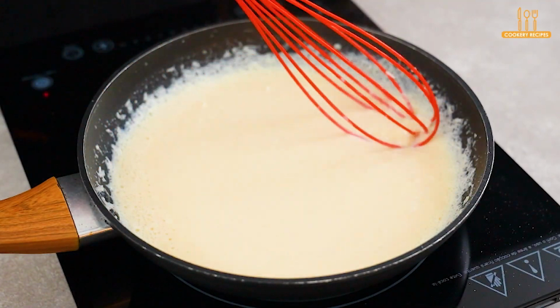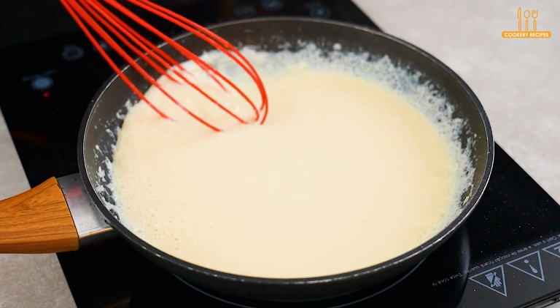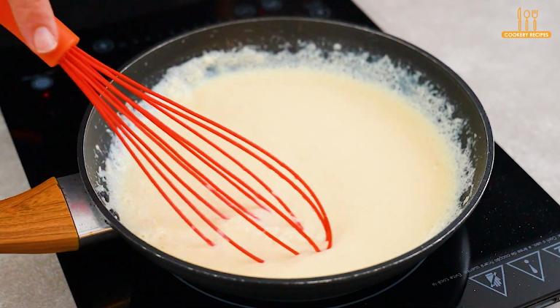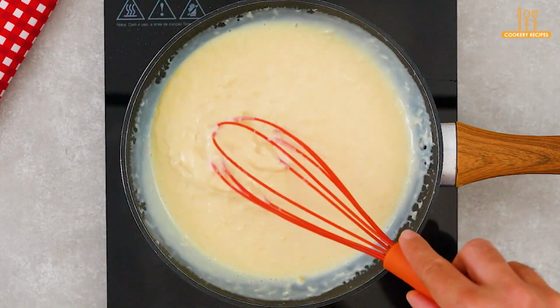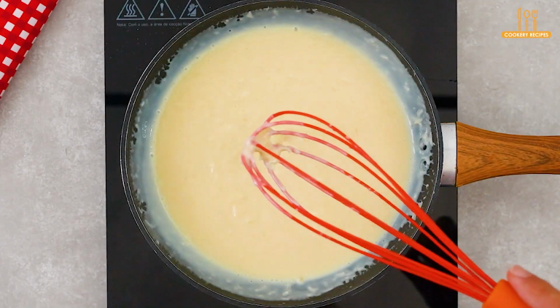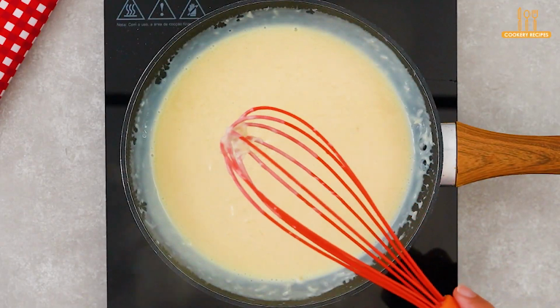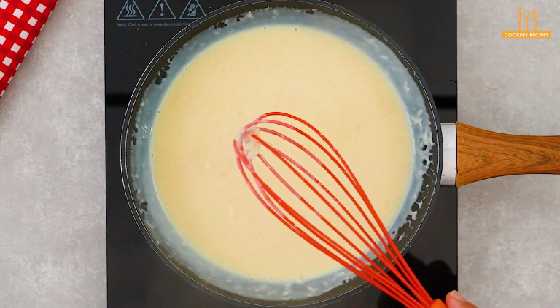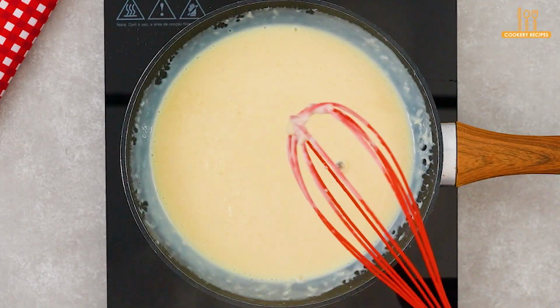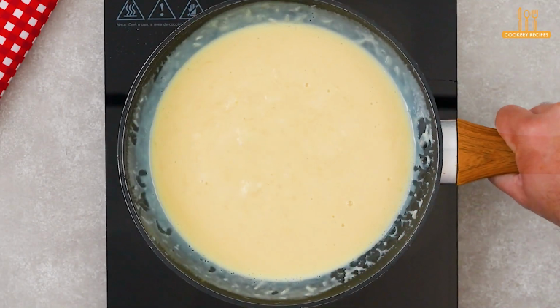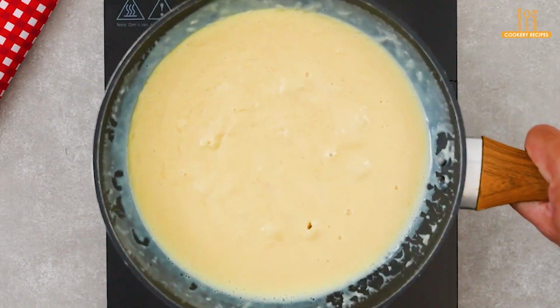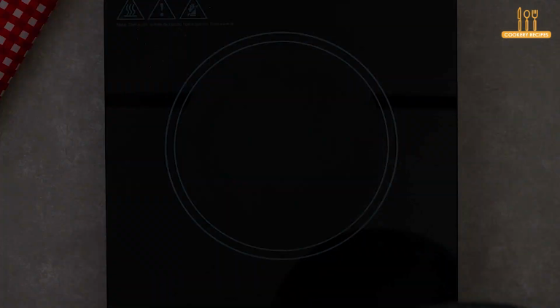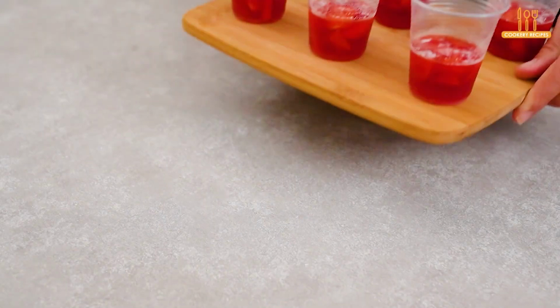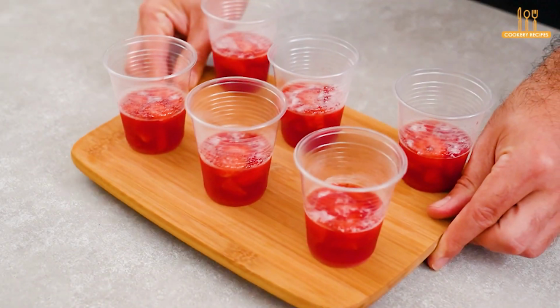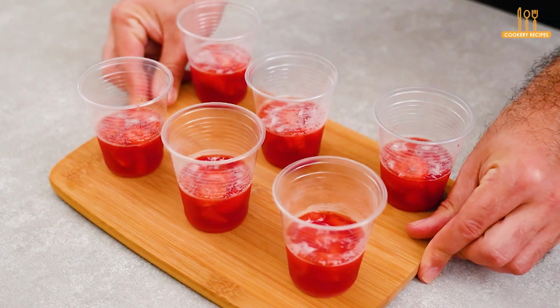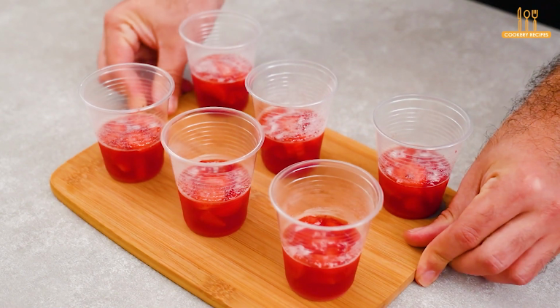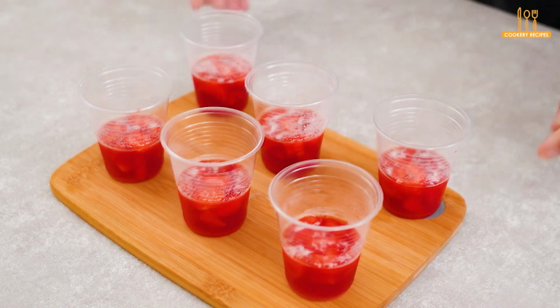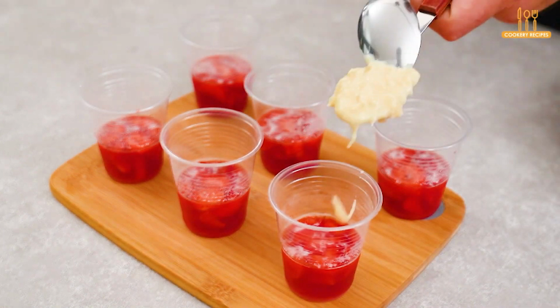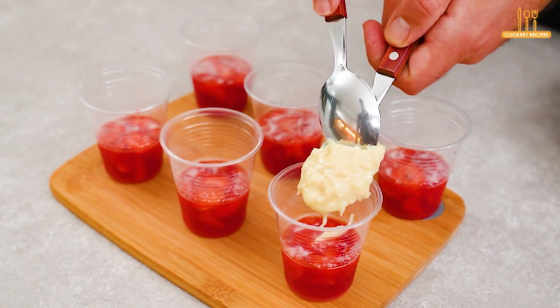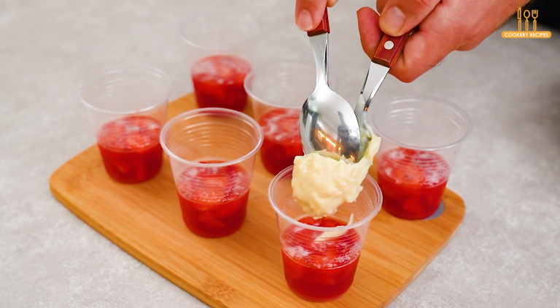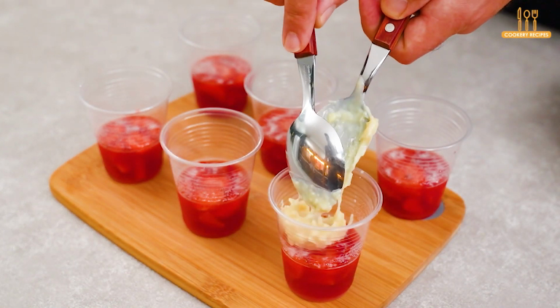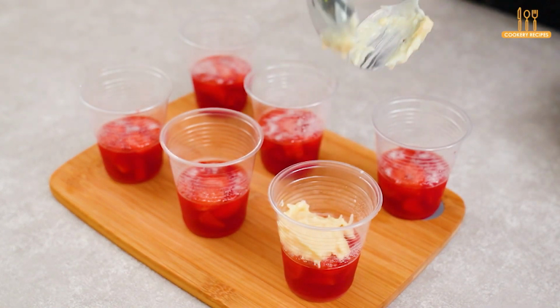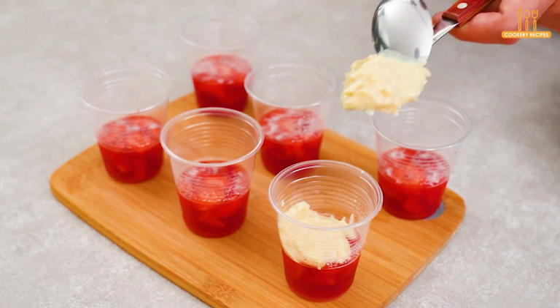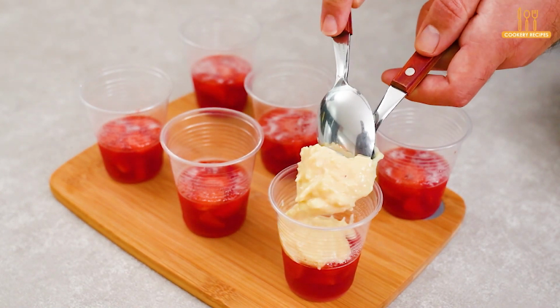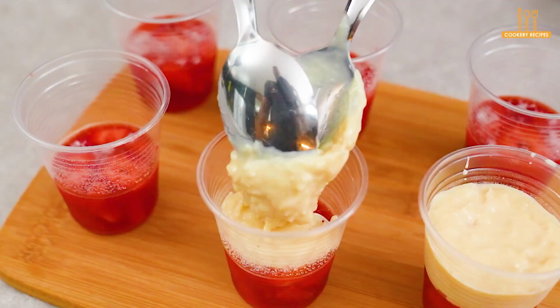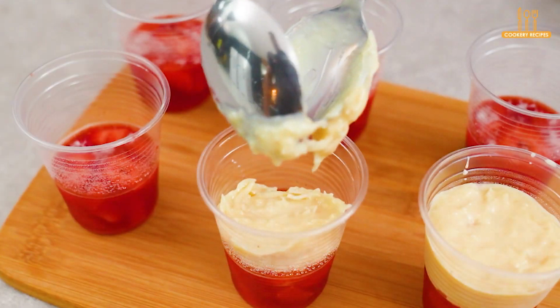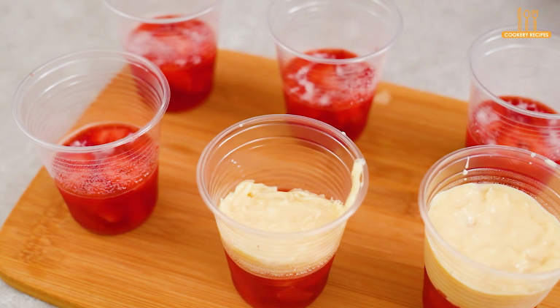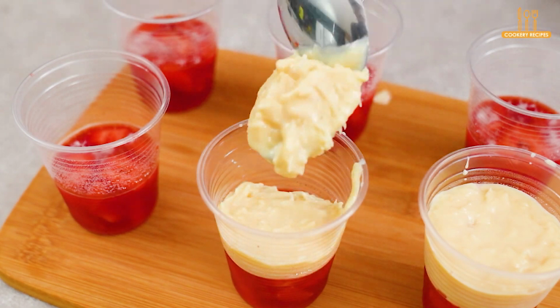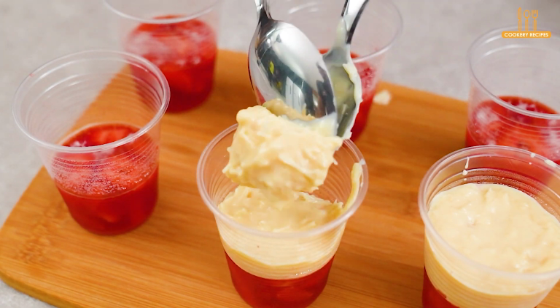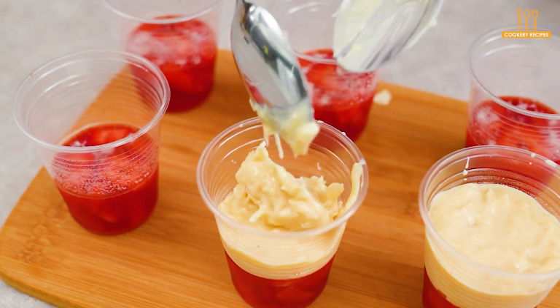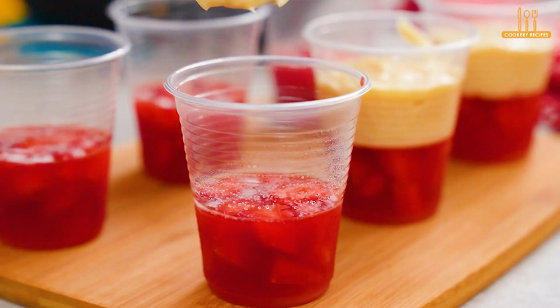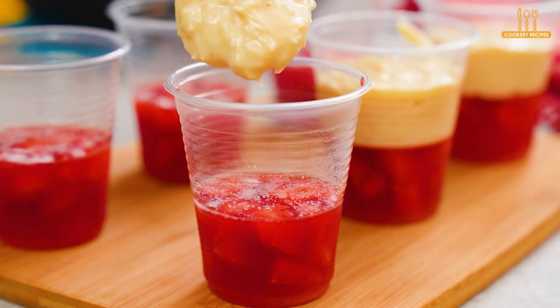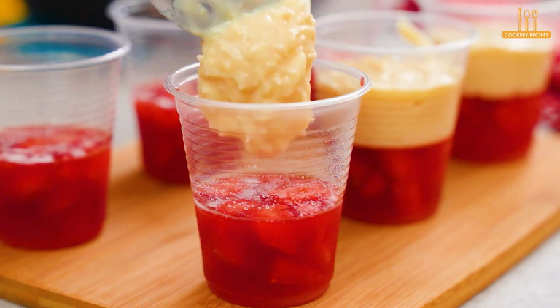When it reaches this consistency, let's set it aside for 10 minutes. After 2 hours, our strawberry gelatin is set, and this is when we add the coconut milk cream. Leave space for the last layer.